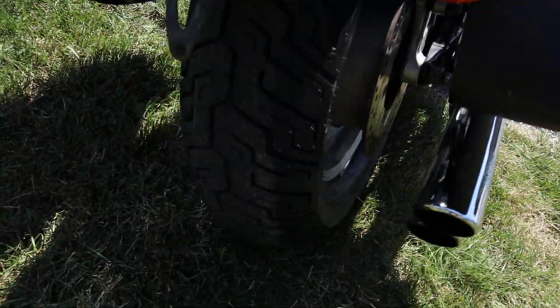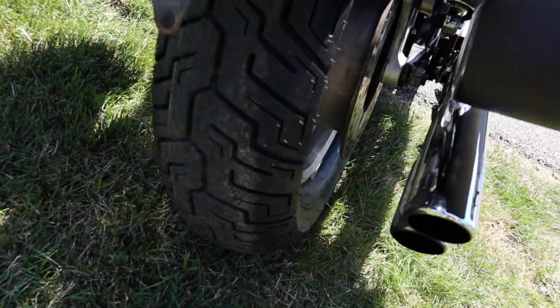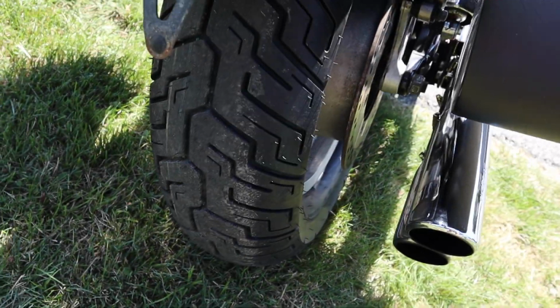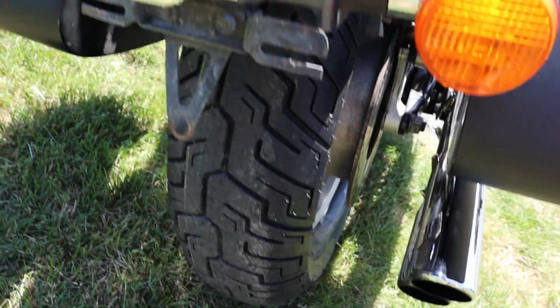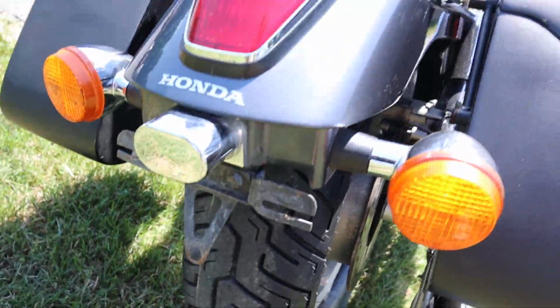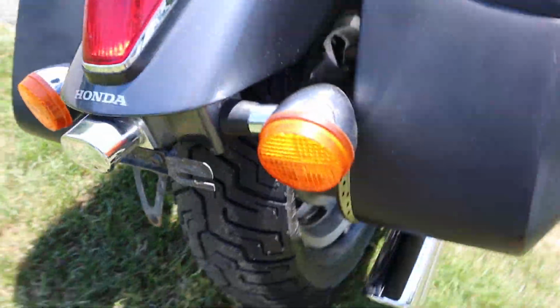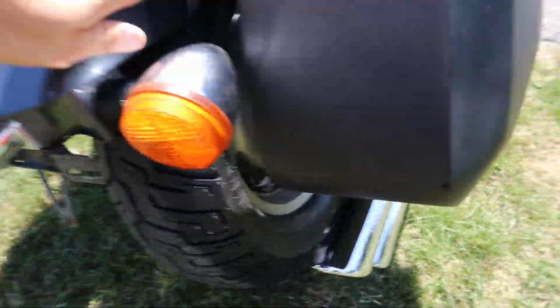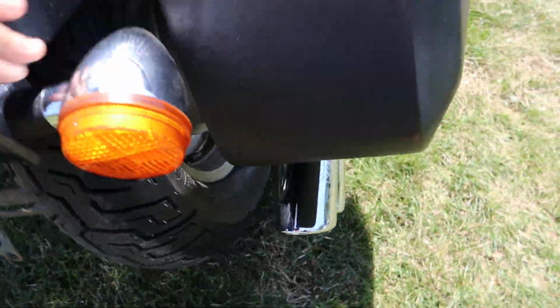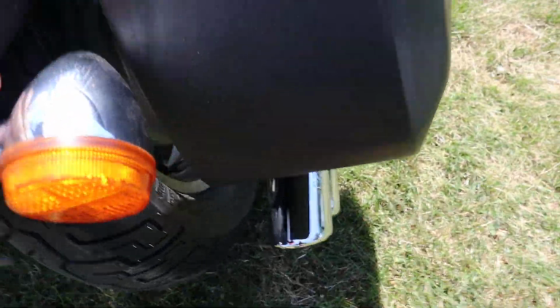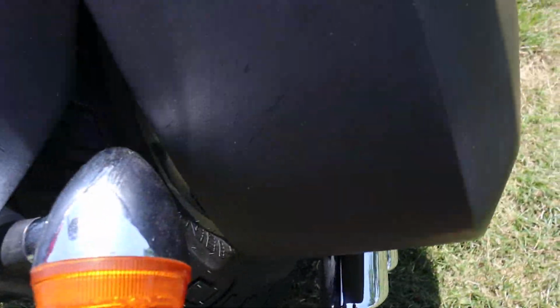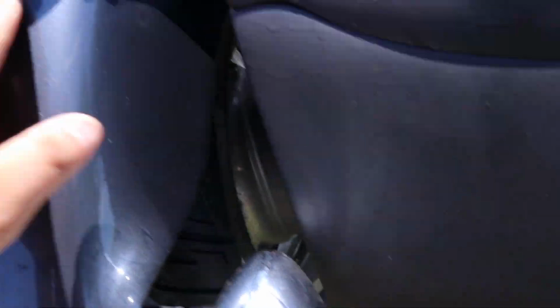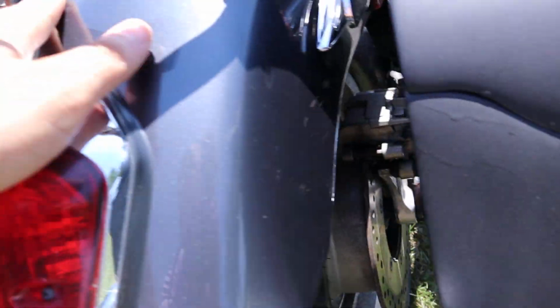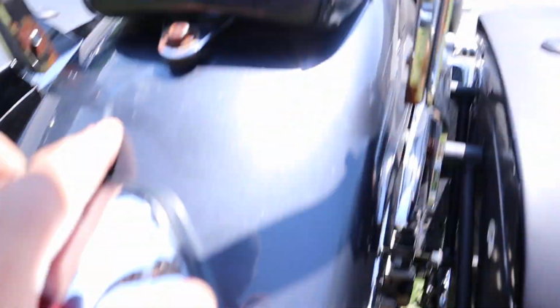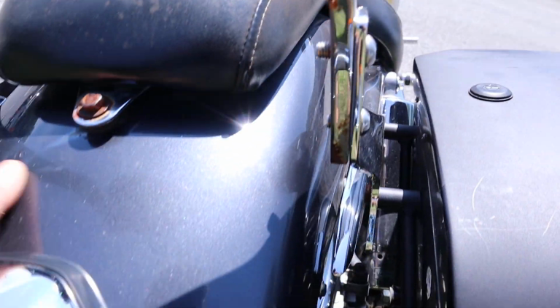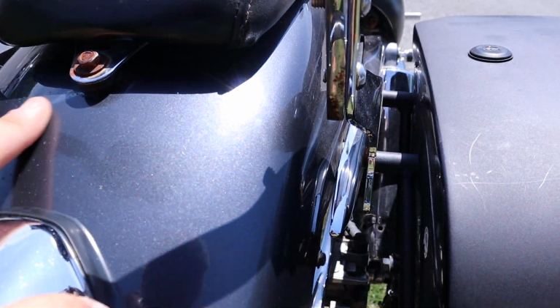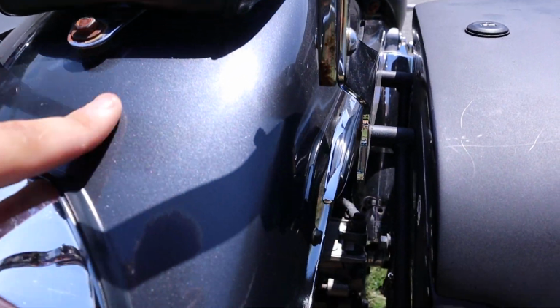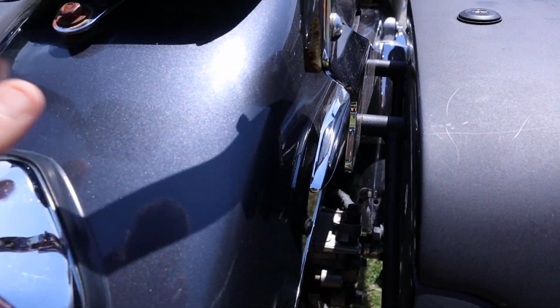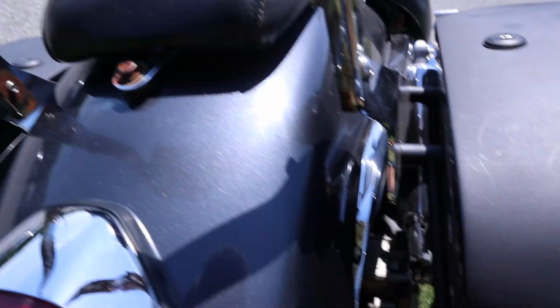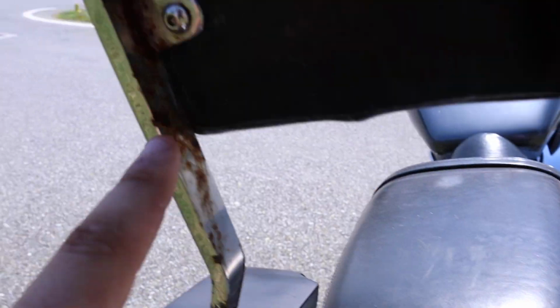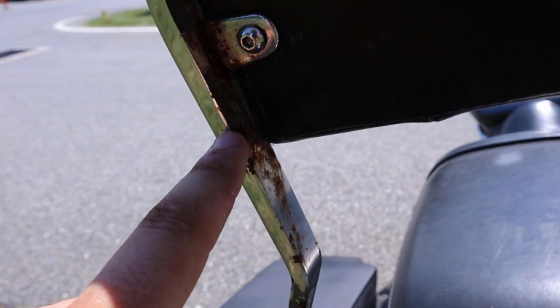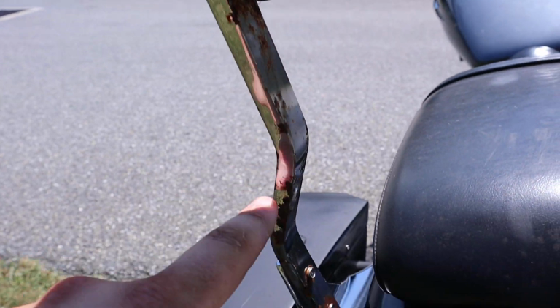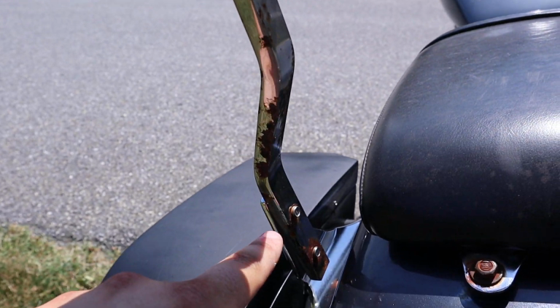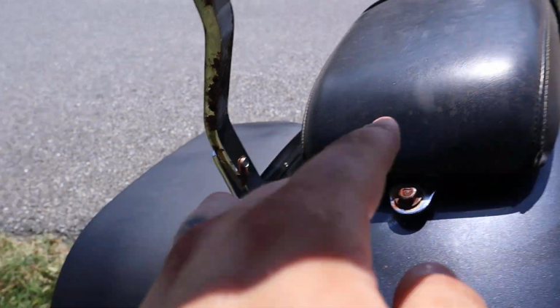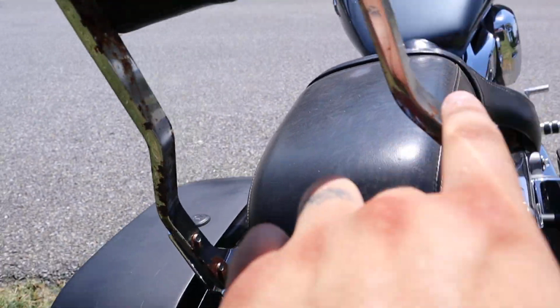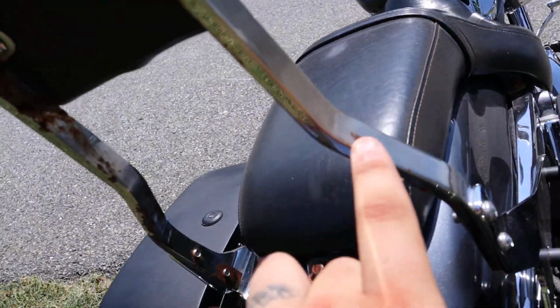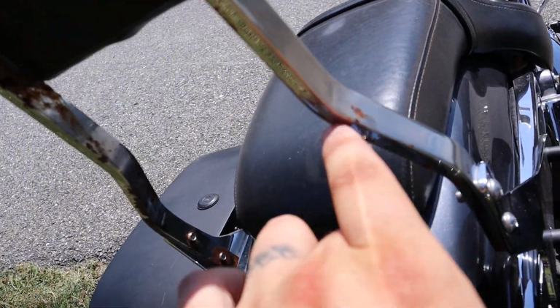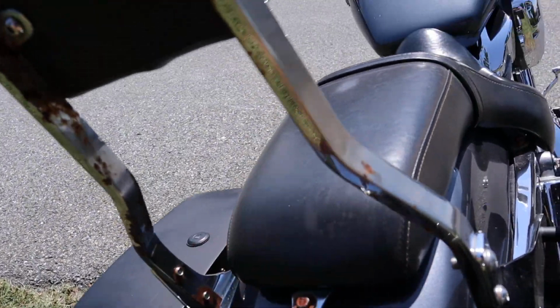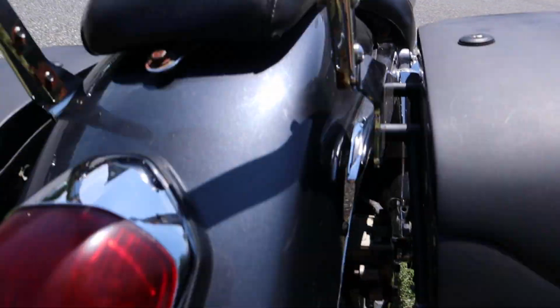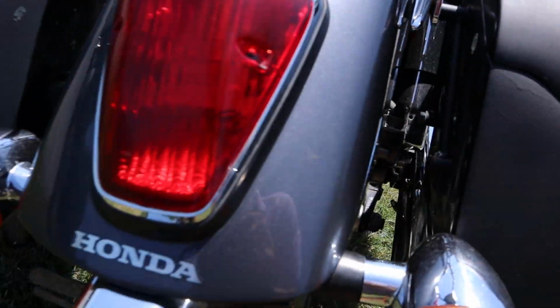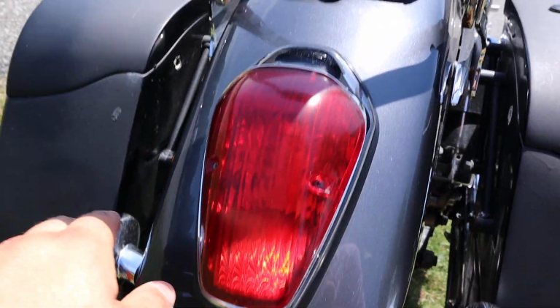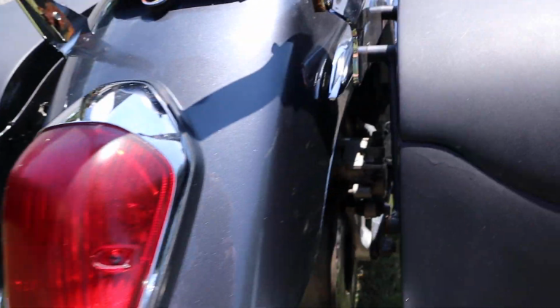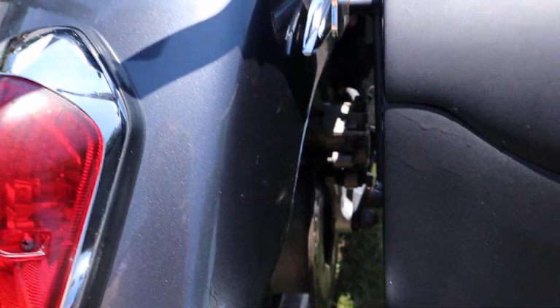It has like brand new tires on it, we just put them on. It's in pretty good shape guys. This is a great starter bike for a bigger guy. I would take the sissy bar off, but it's got some pitting in the chrome on the sissy bar — I left it on there because a lot of people like it.